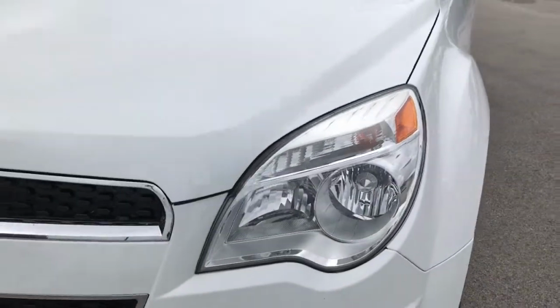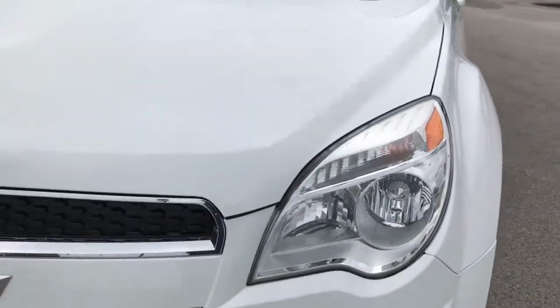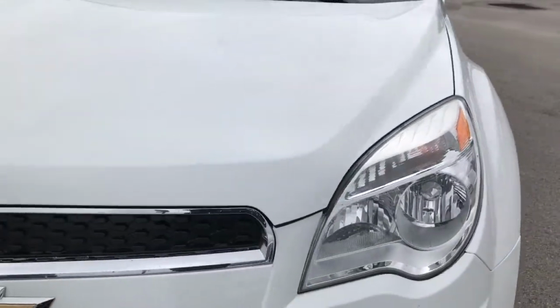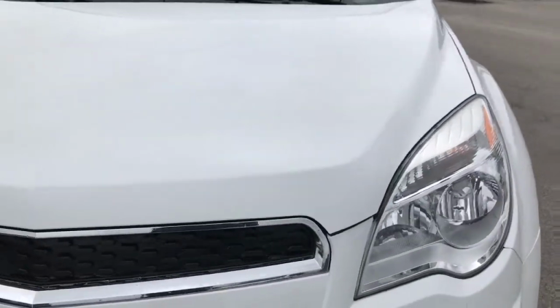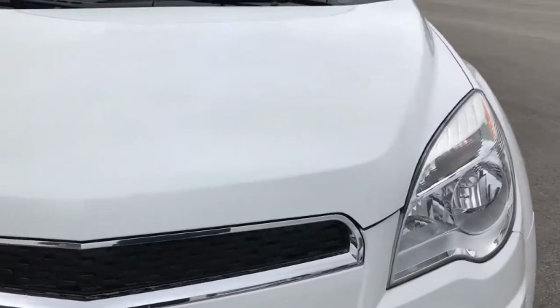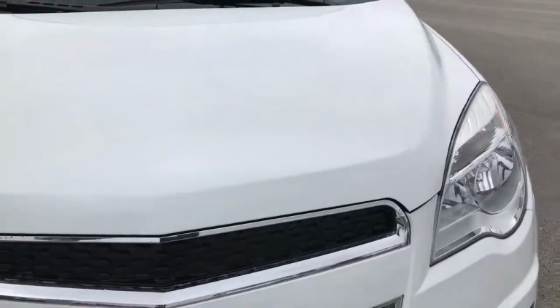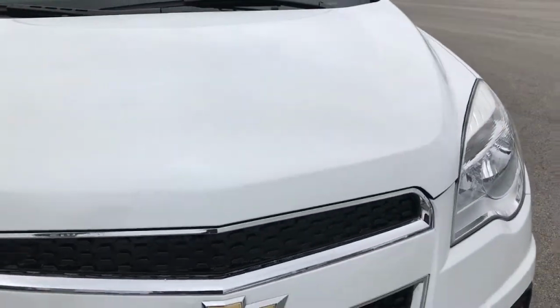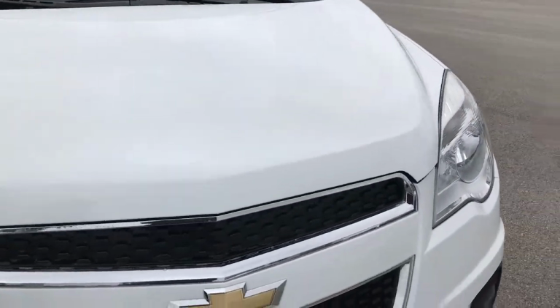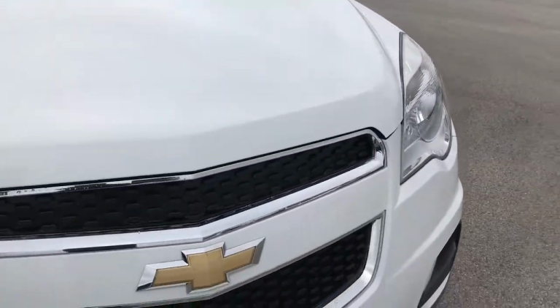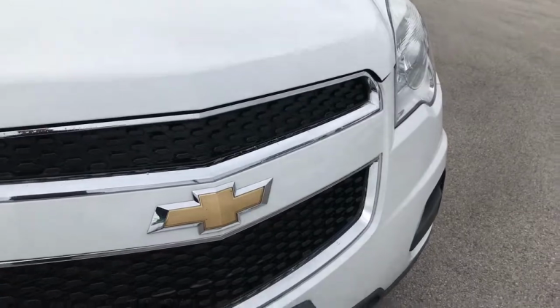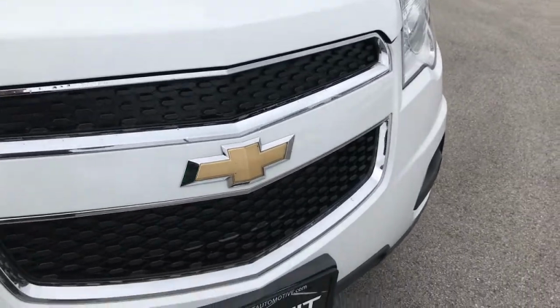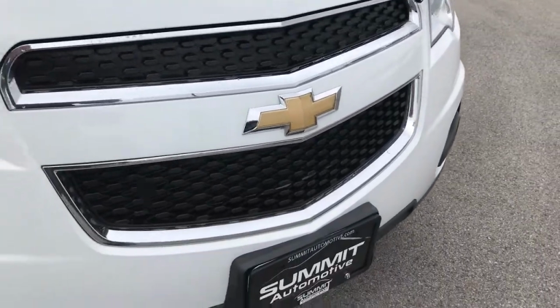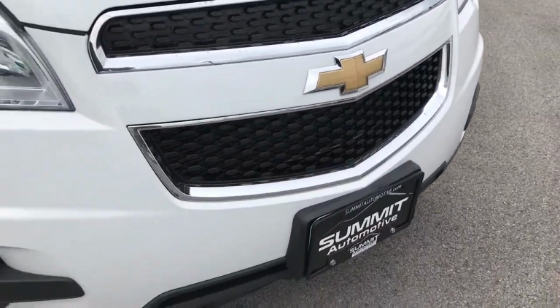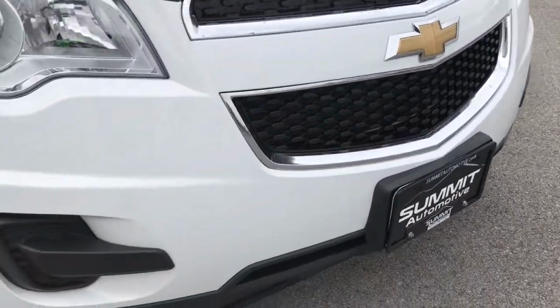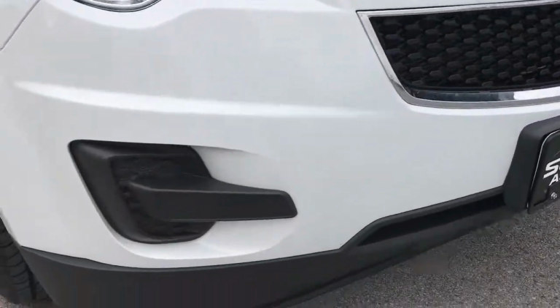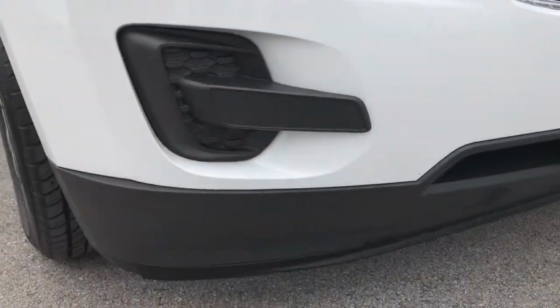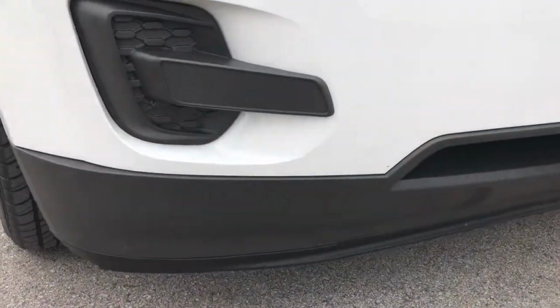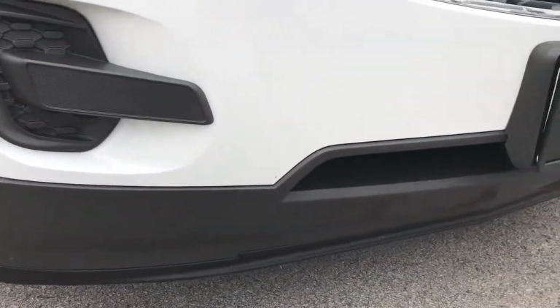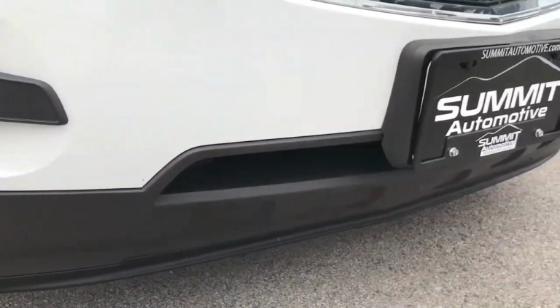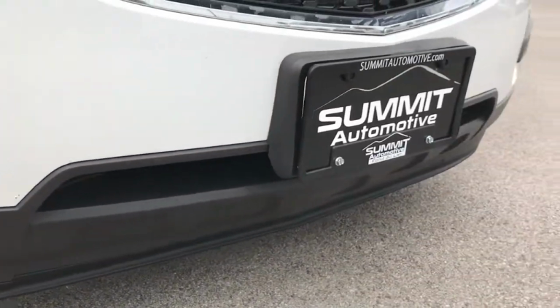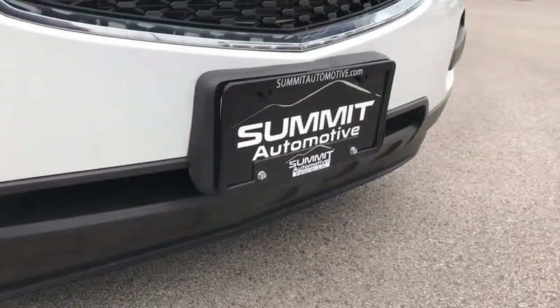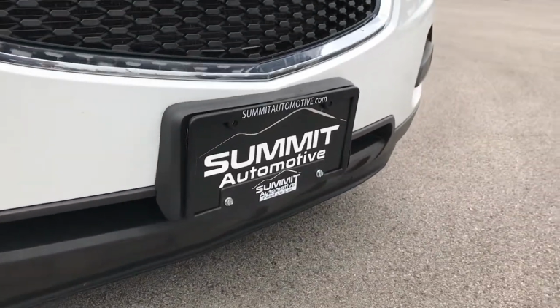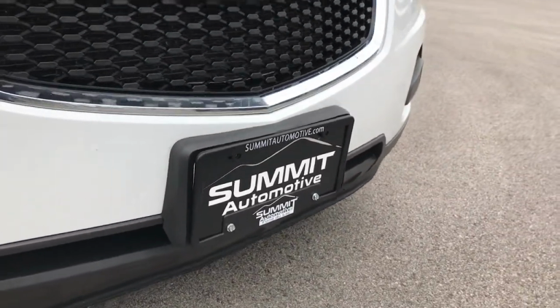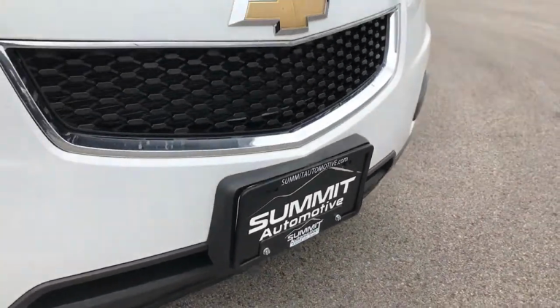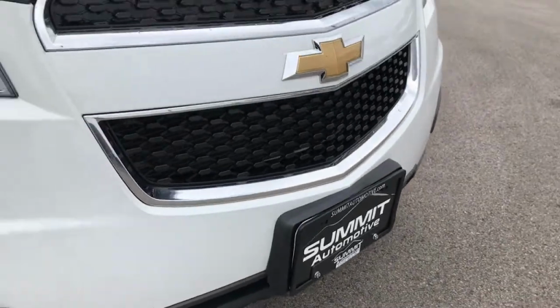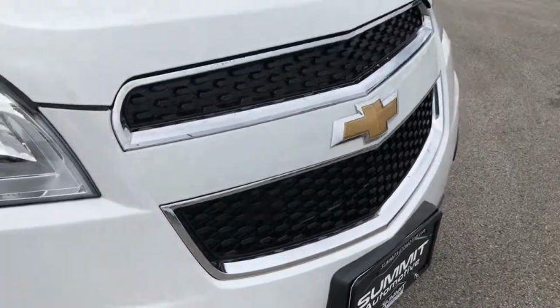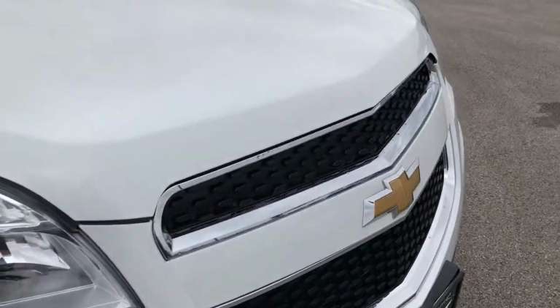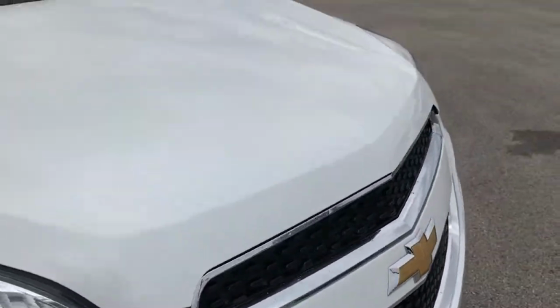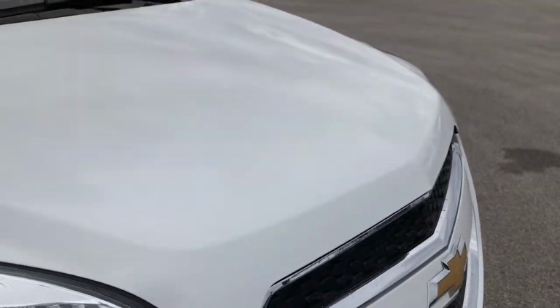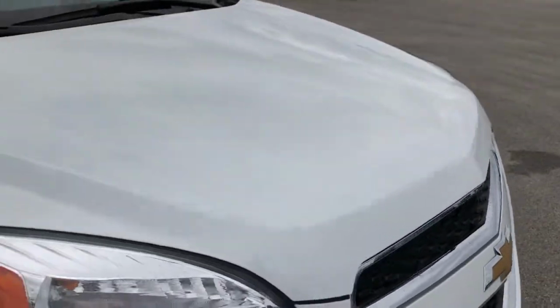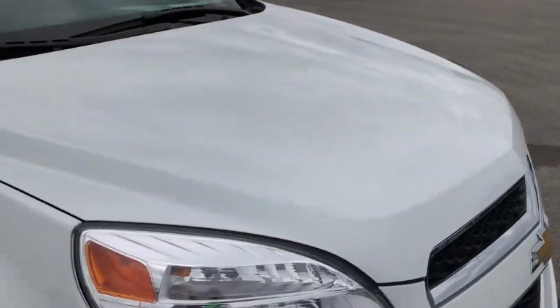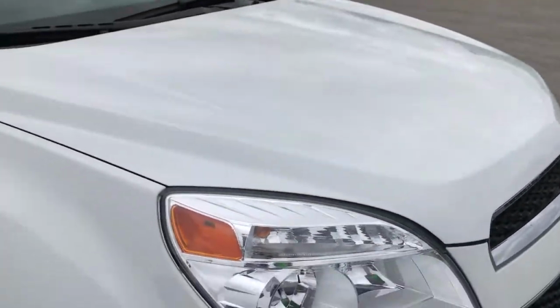No dents or dings in the front bumper, no cracks or scuffs in the front bumper. The bottom valance is in really nice shape, and the hood is in very nice shape as well.